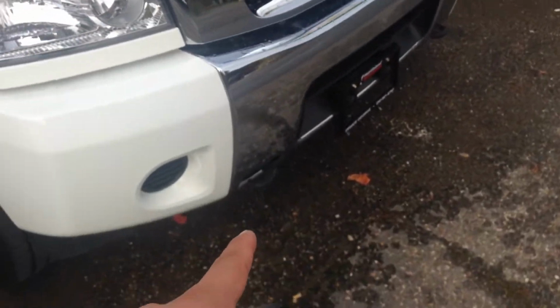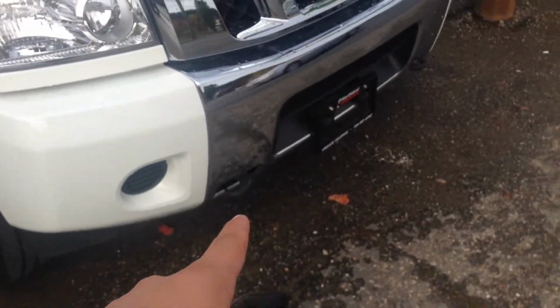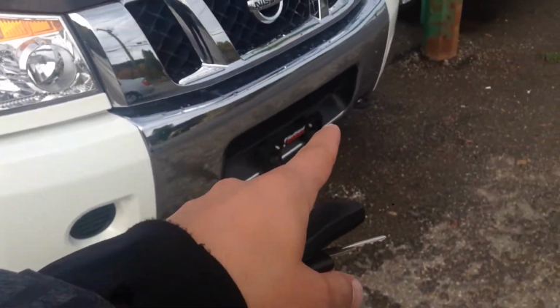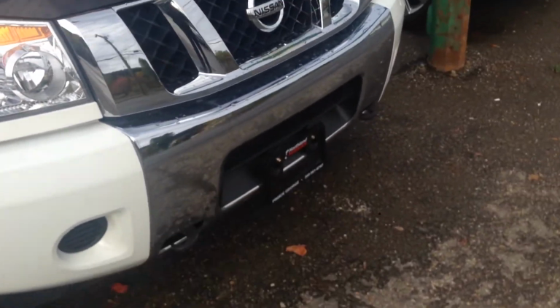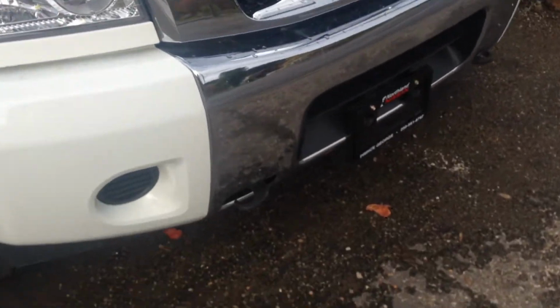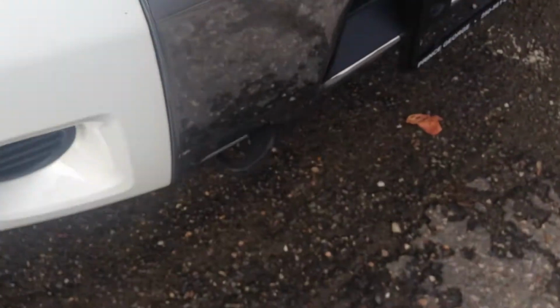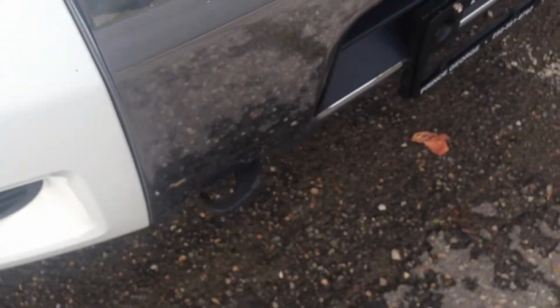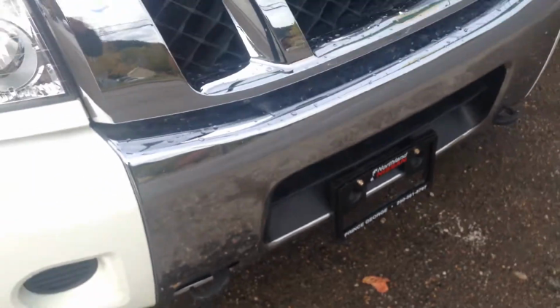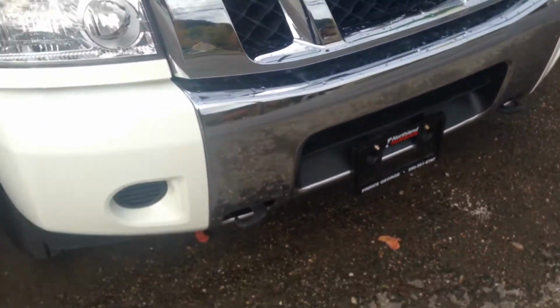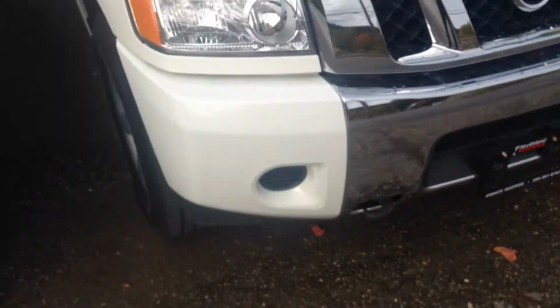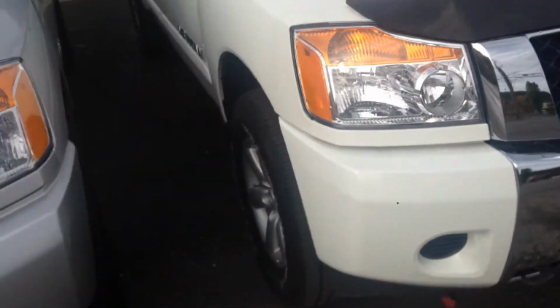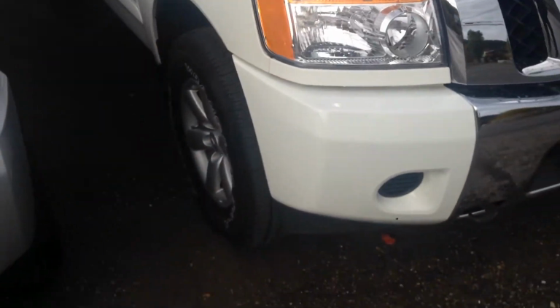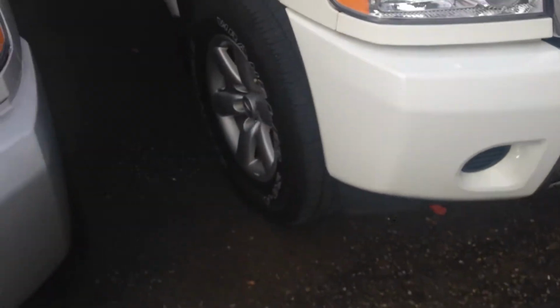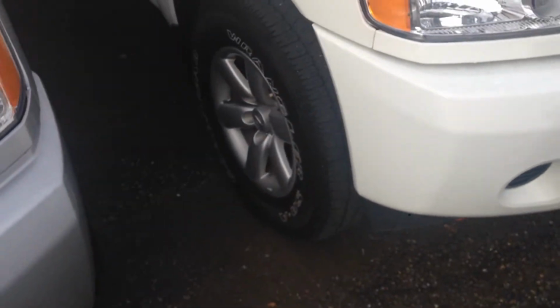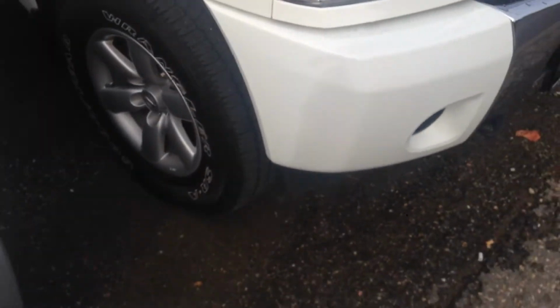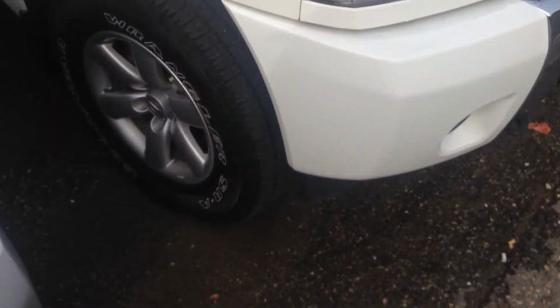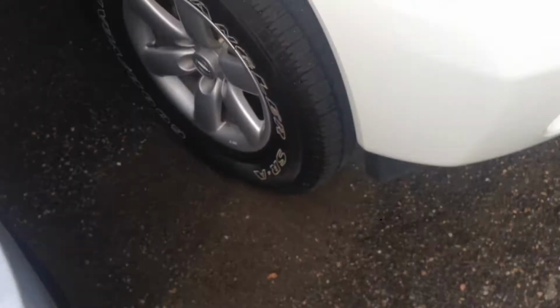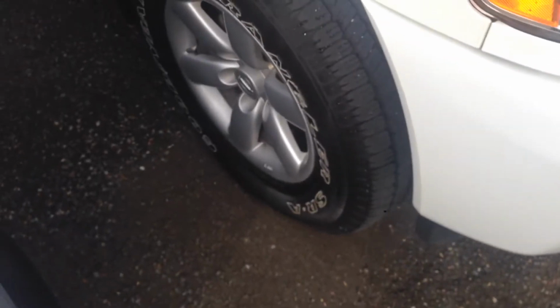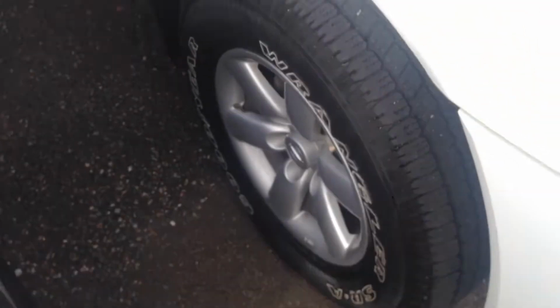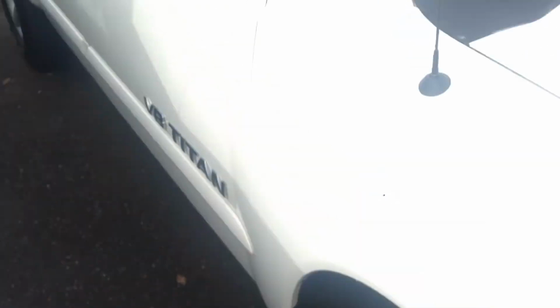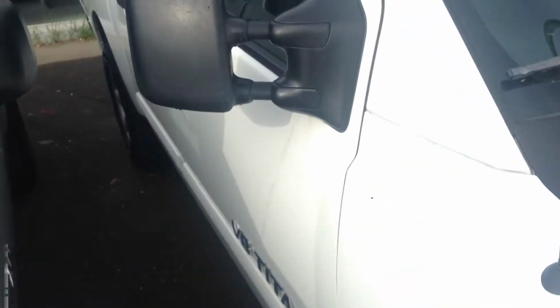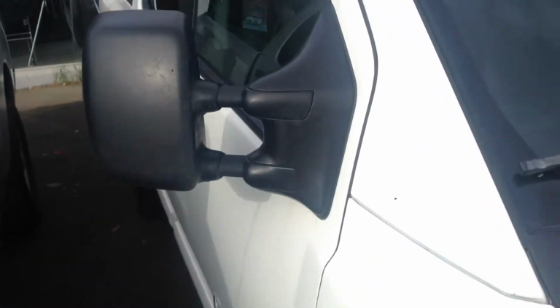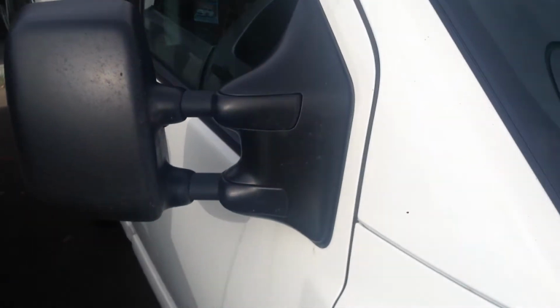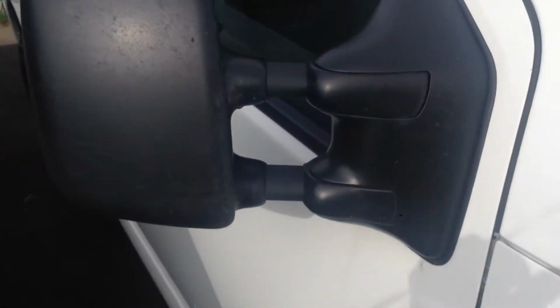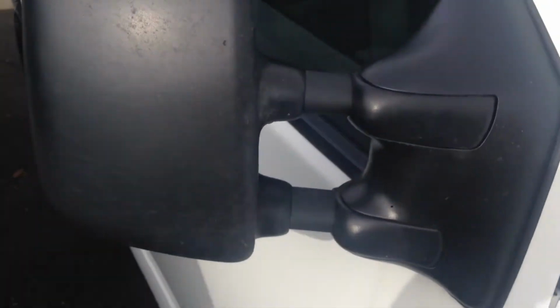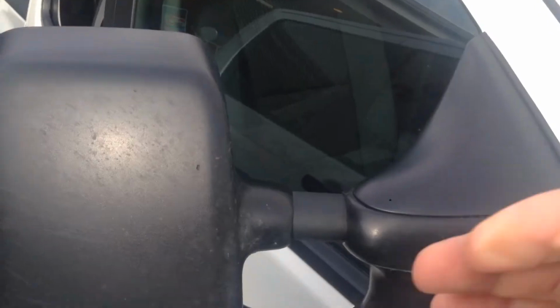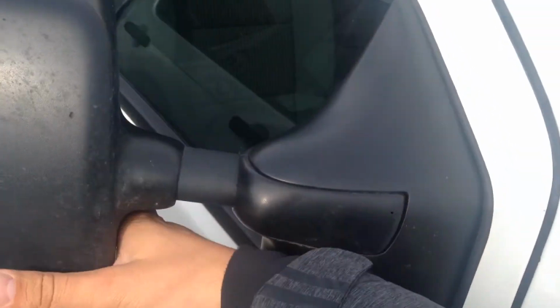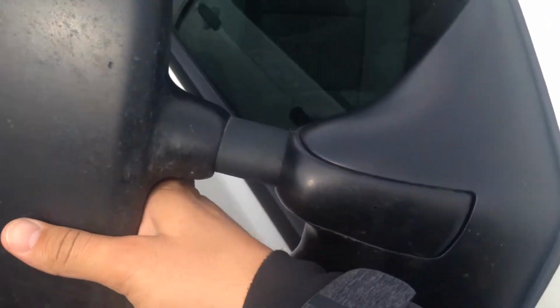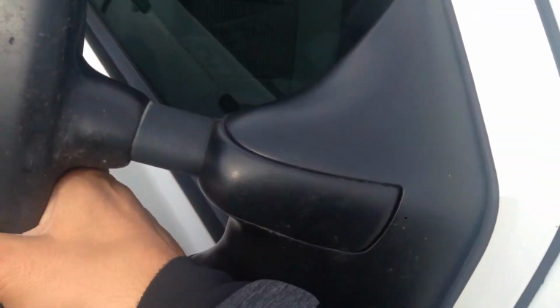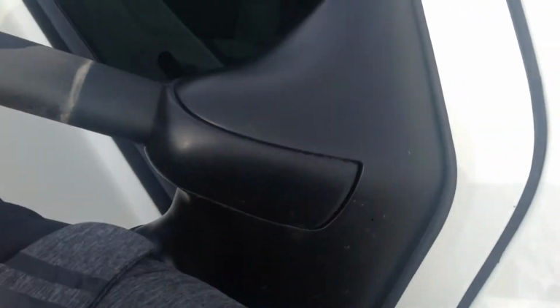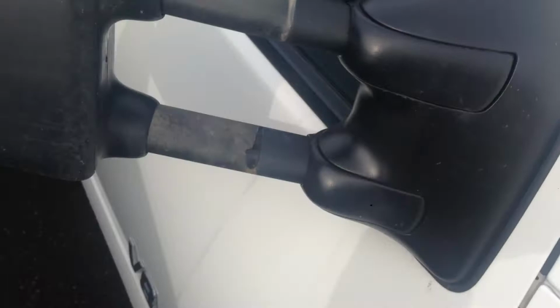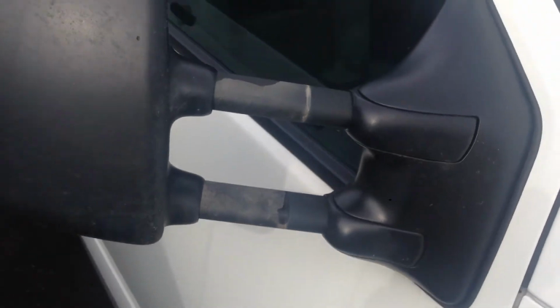You have tow hooks built right into the front so you can pull anyone out of the ditch when they get stuck. Nice 18 inch aluminum alloy rims. You have your tow mirrors so you don't have to worry about anything else. You are able to tow quite a bit.